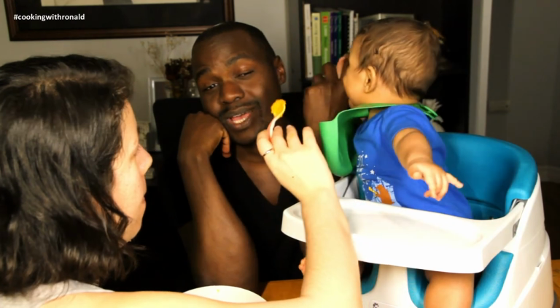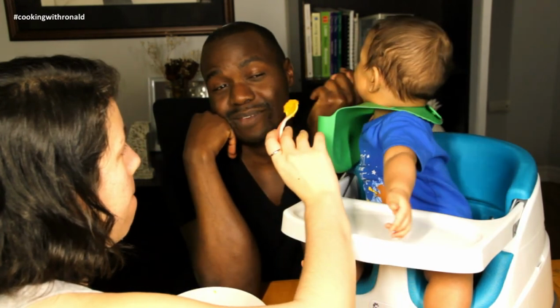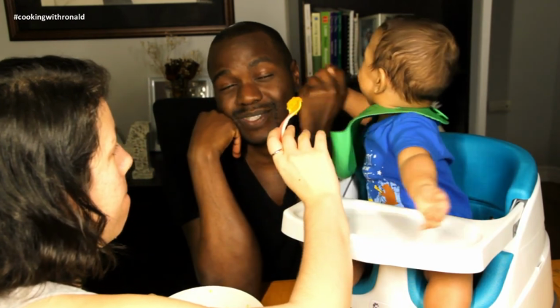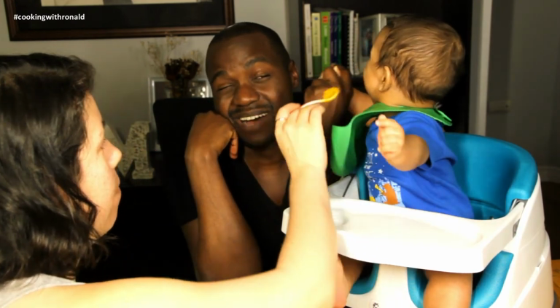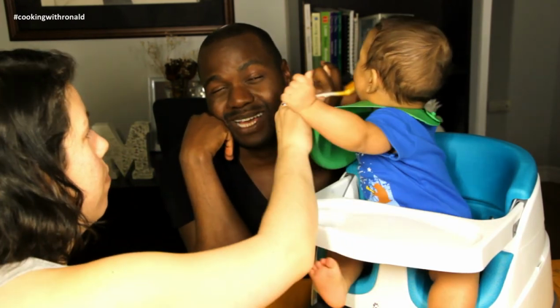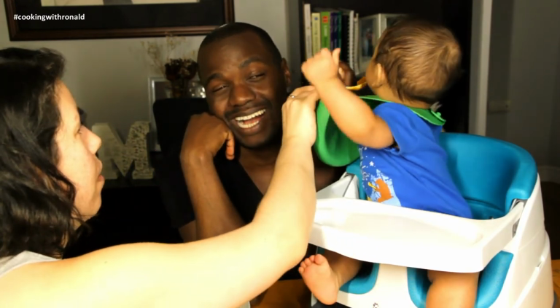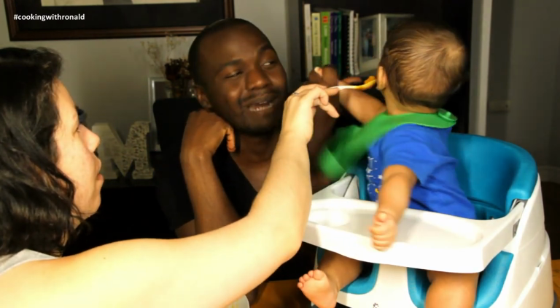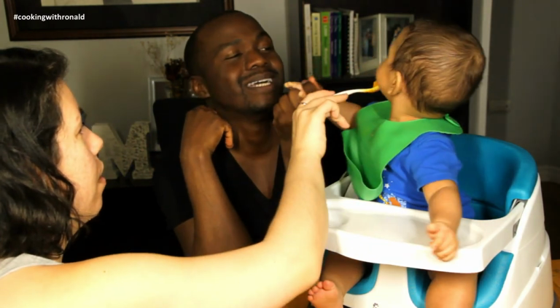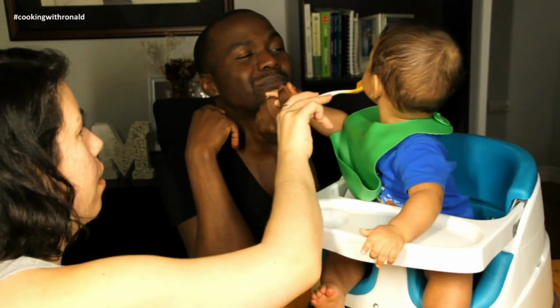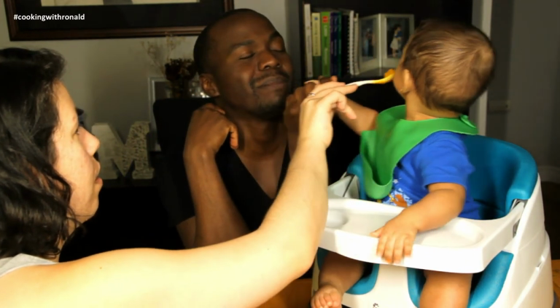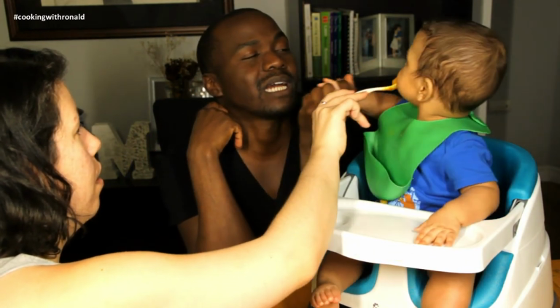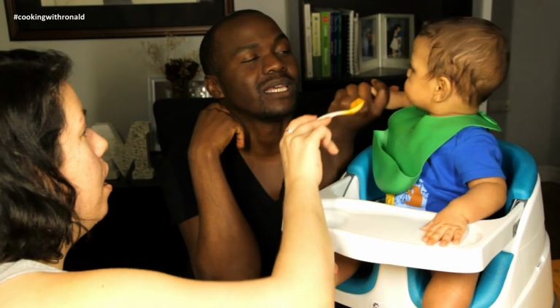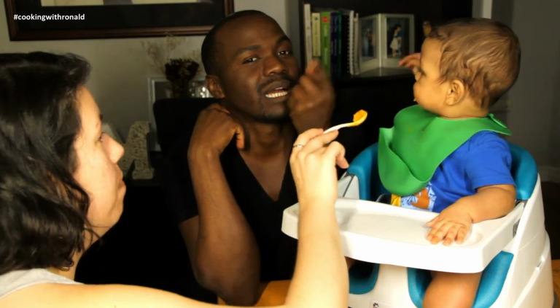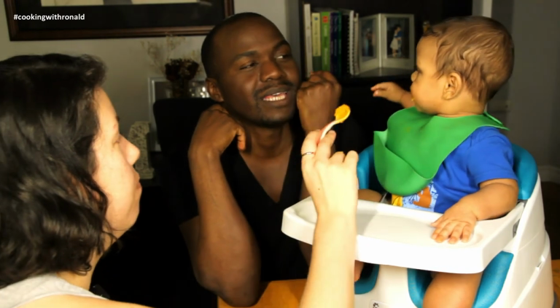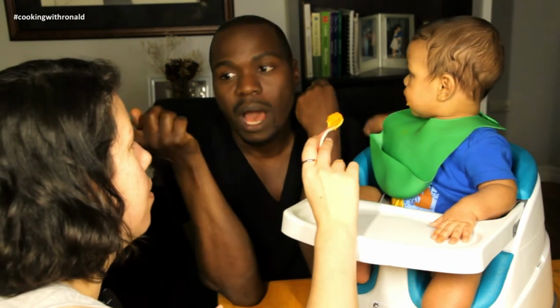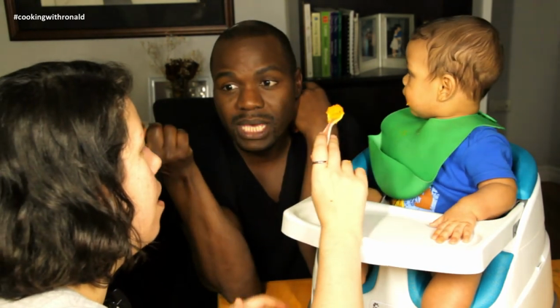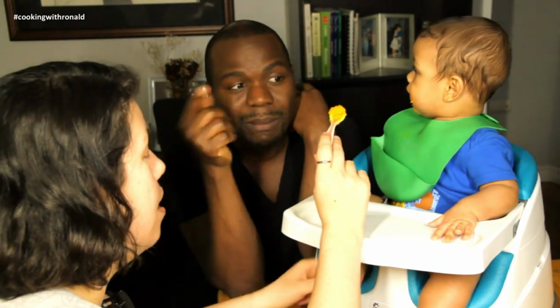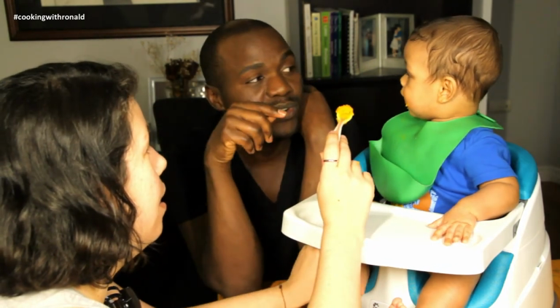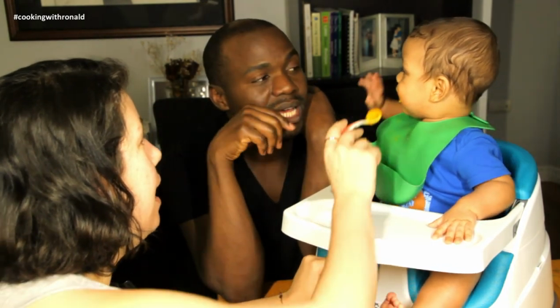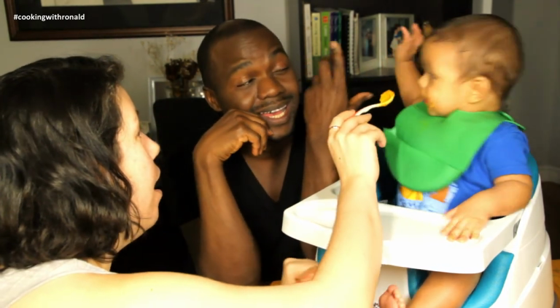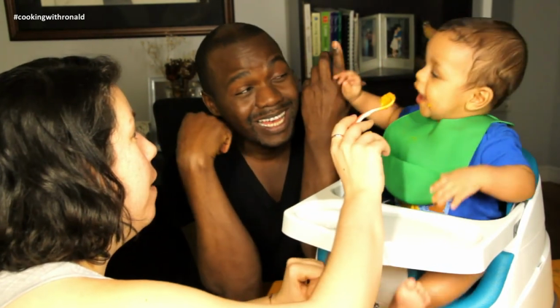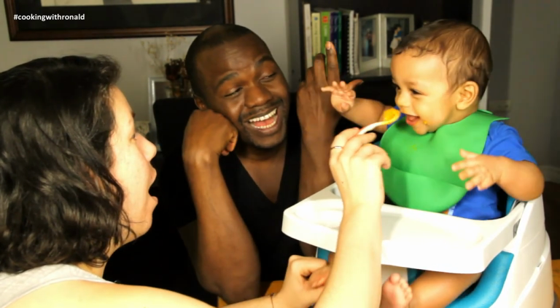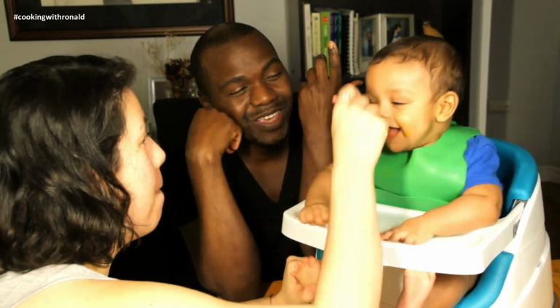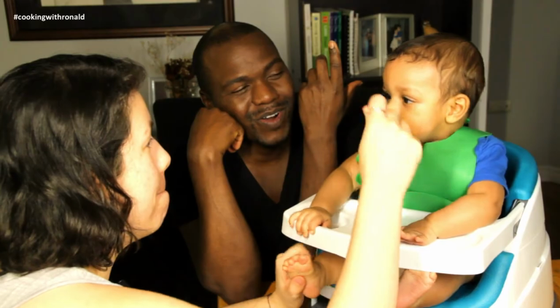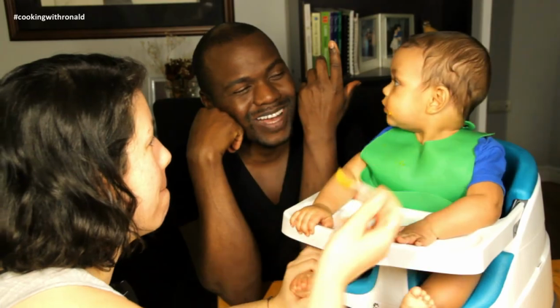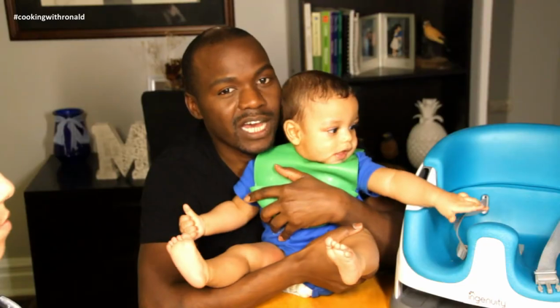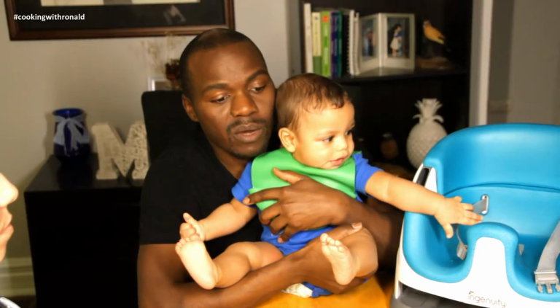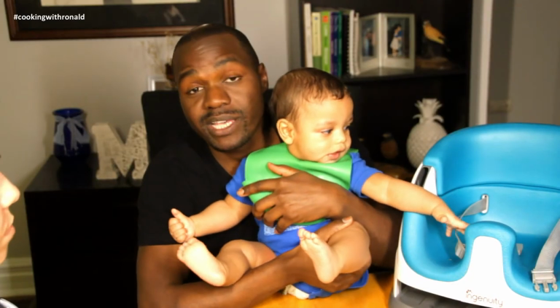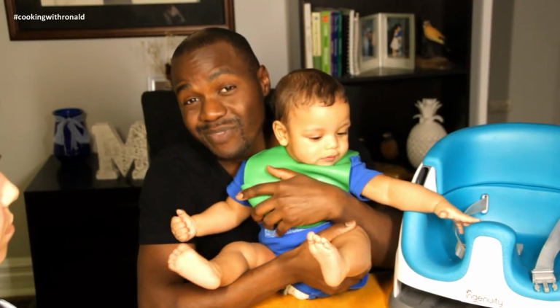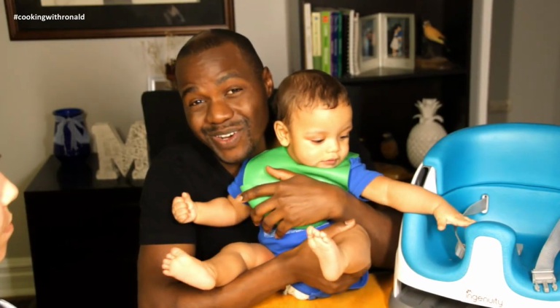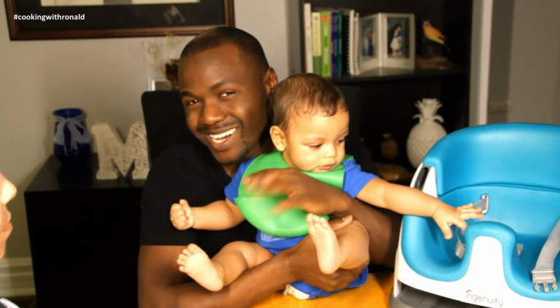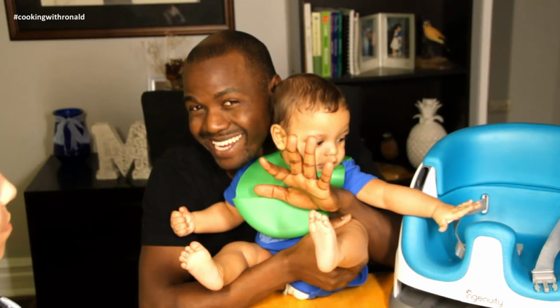Liam, look up at mommy — come on! Mommy has food. There you go! We'll see you guys in the next video, bye!